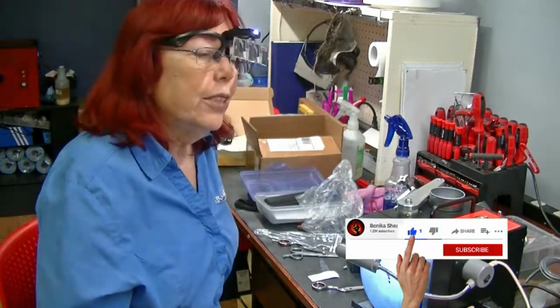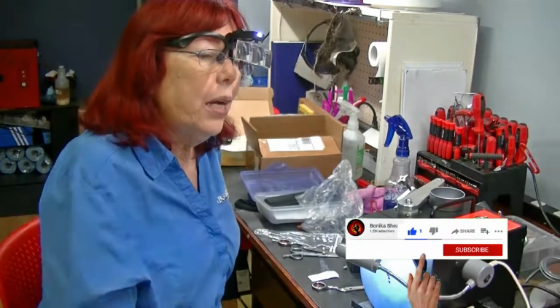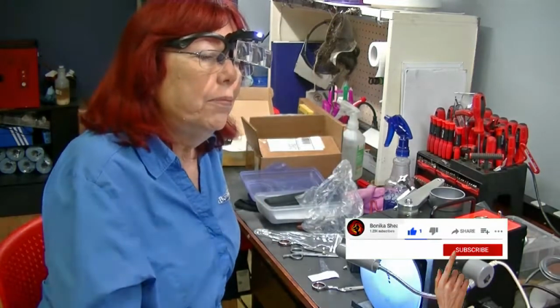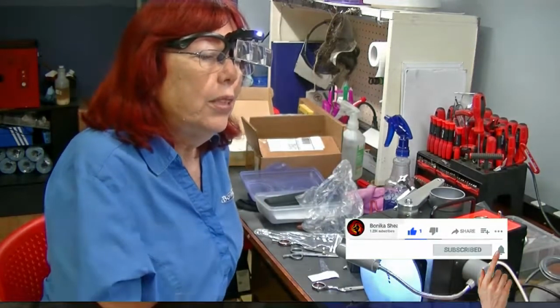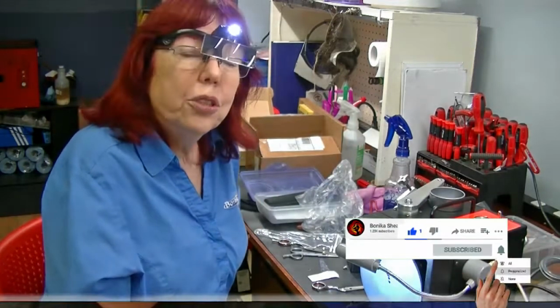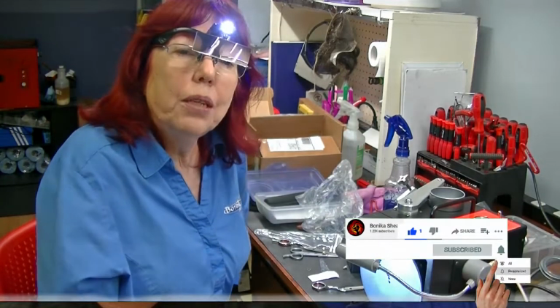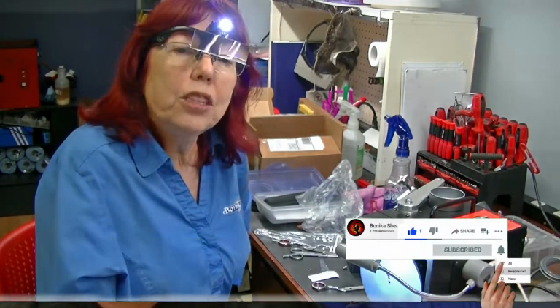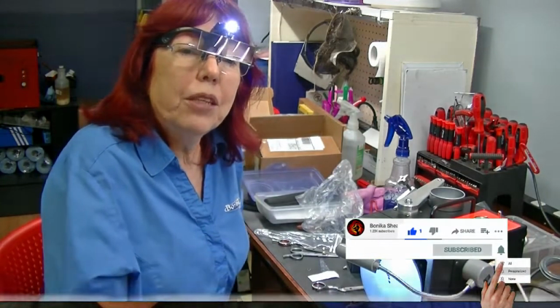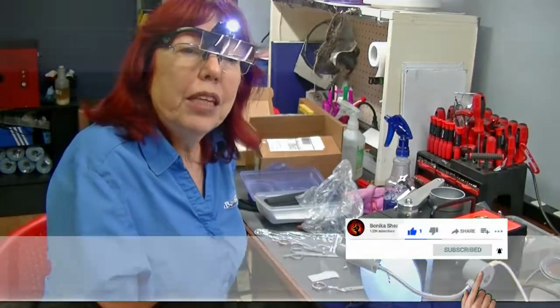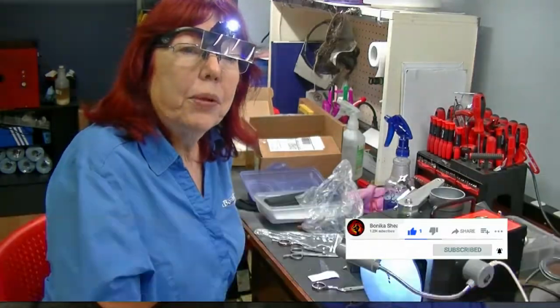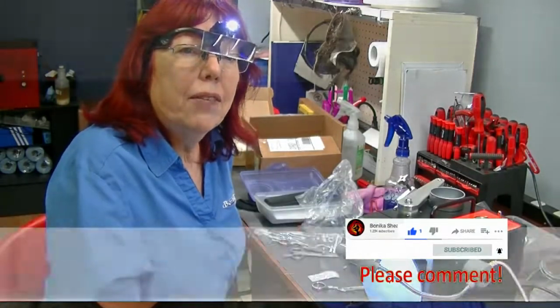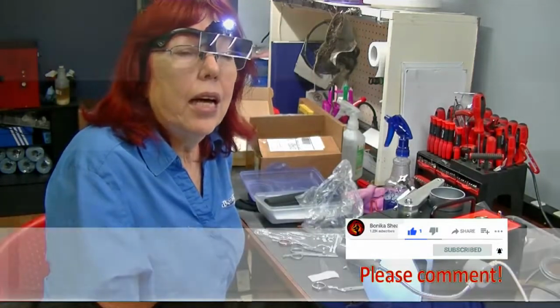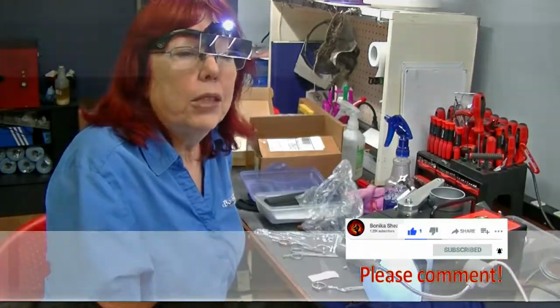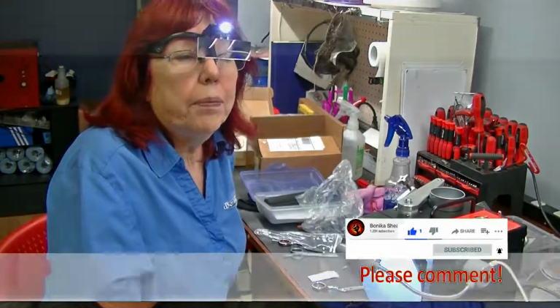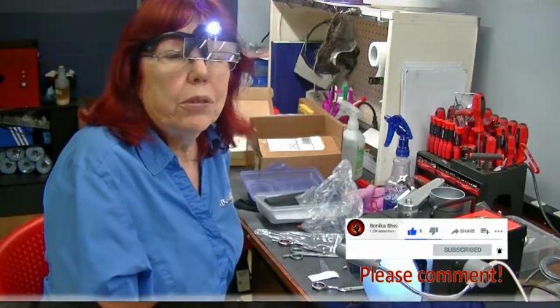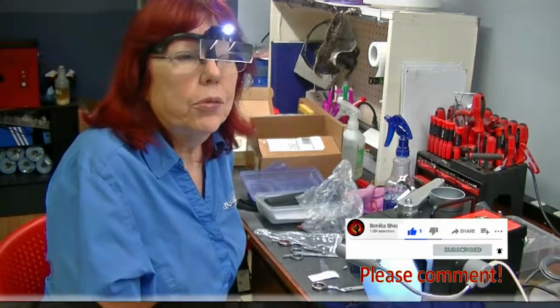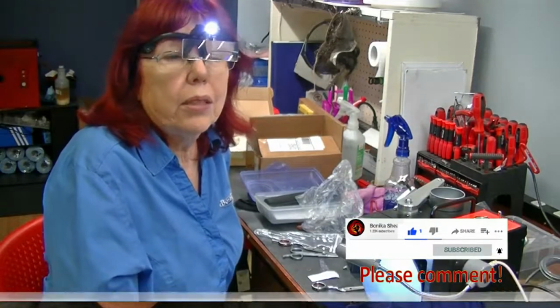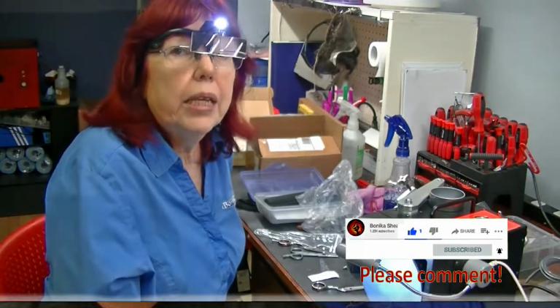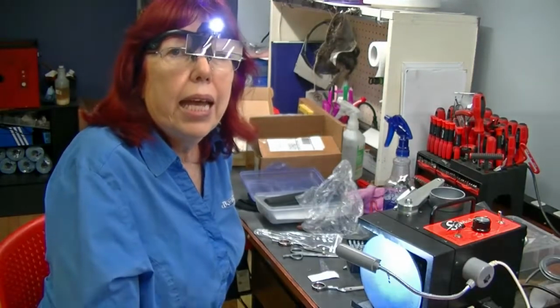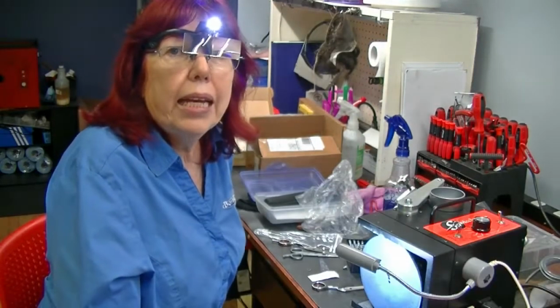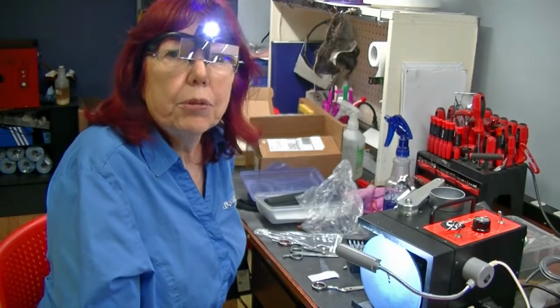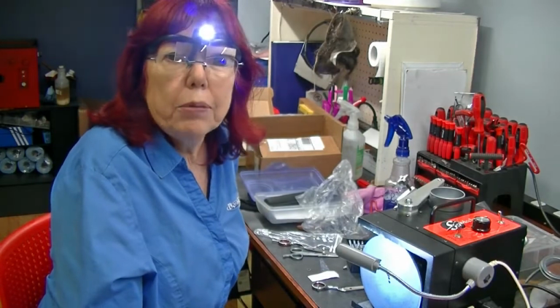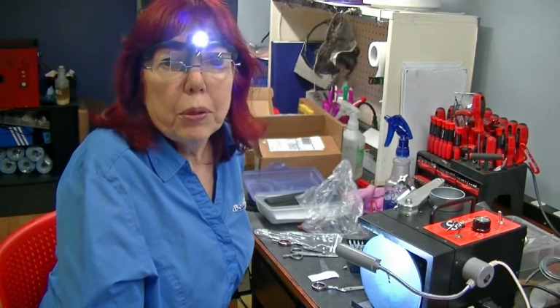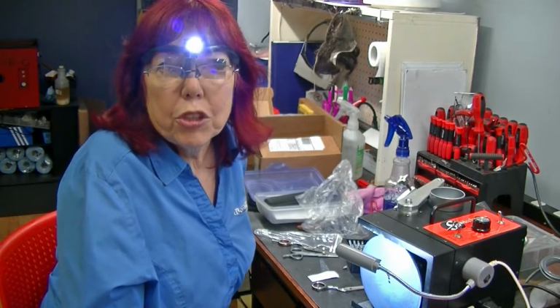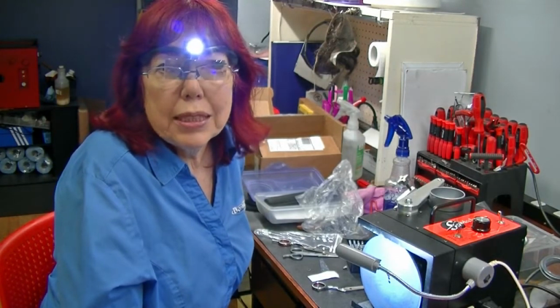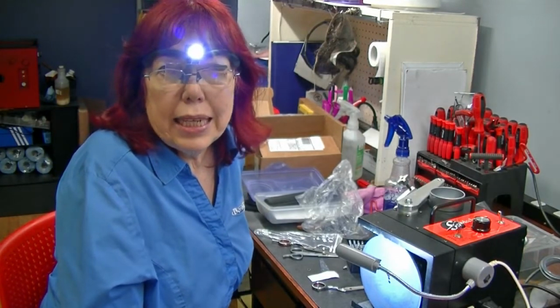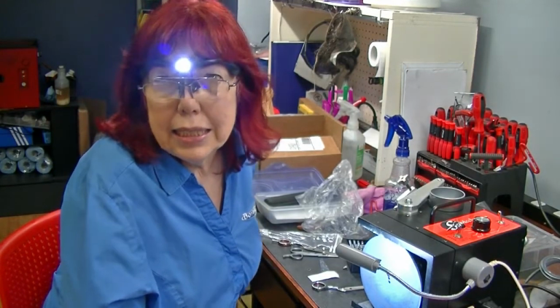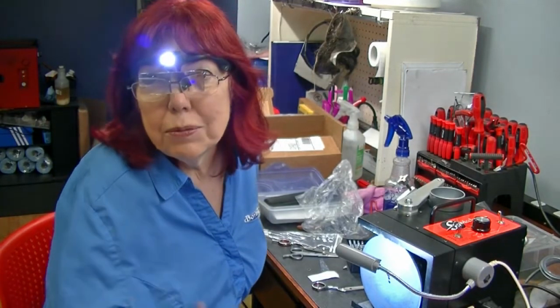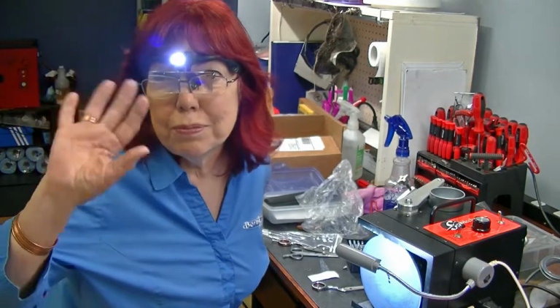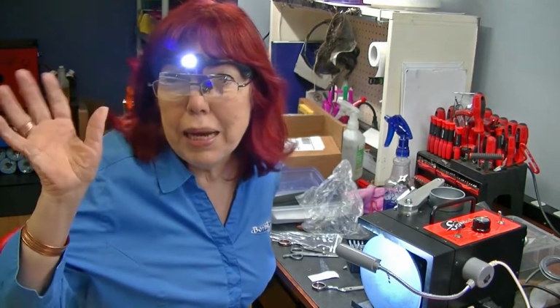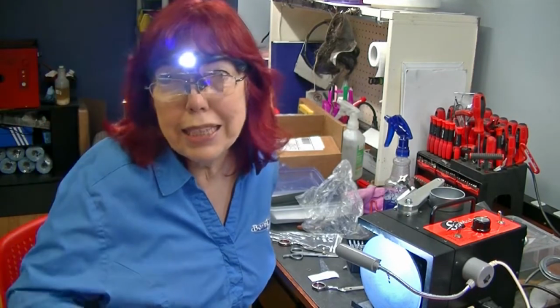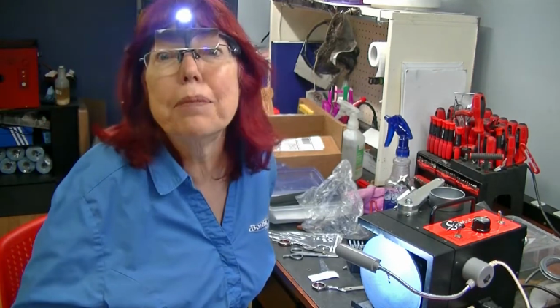Stay tuned, watch some of our other videos — we have a lot of them. I try to upload several things a week, so subscribe so you'll be one of the first to see it. Goodbye from the Cyclops!